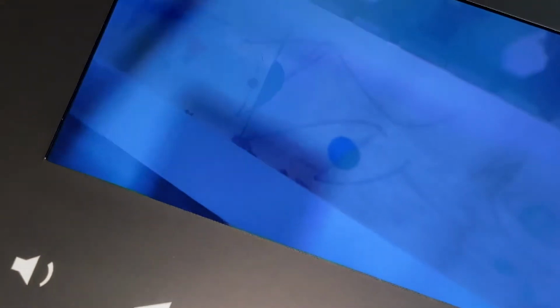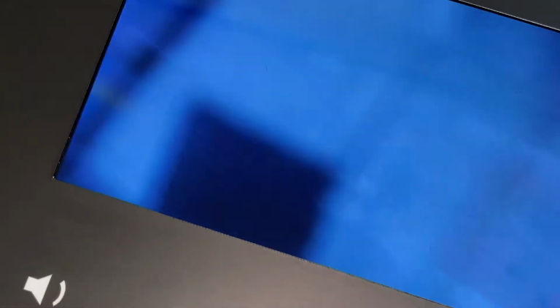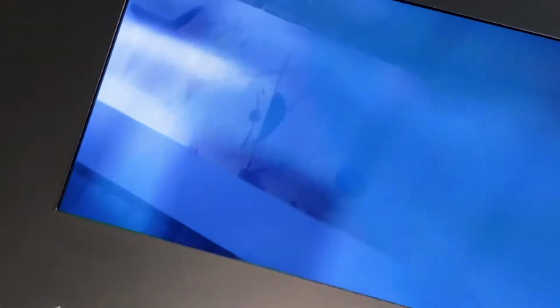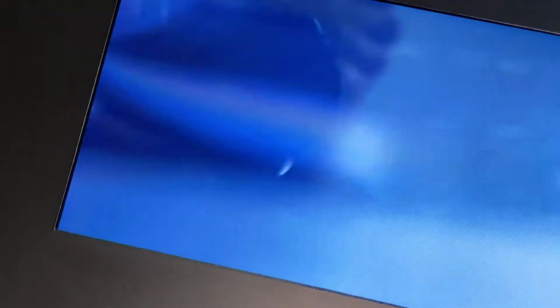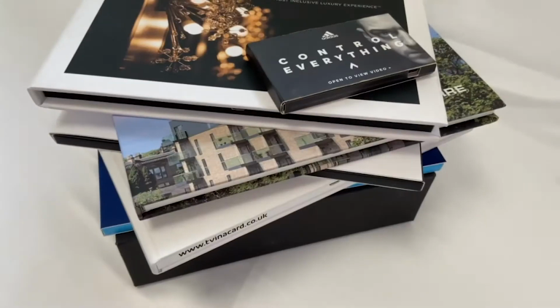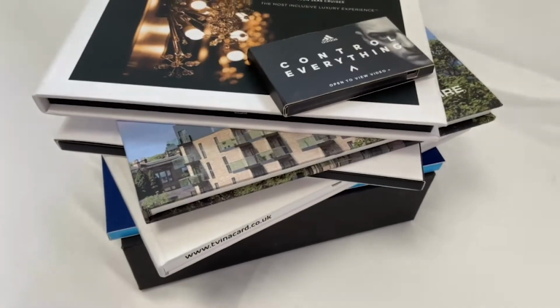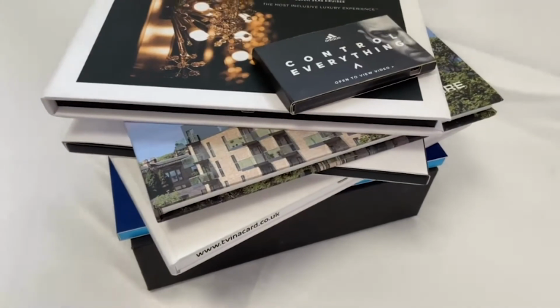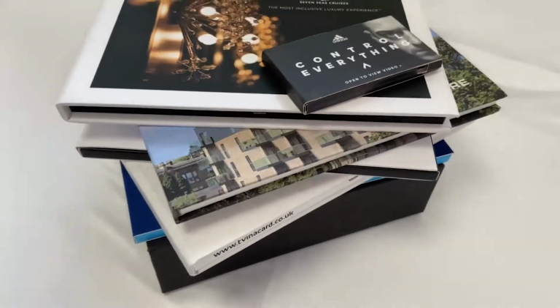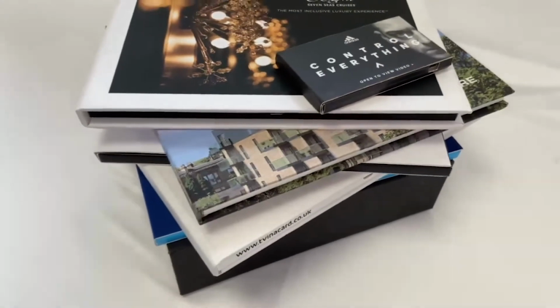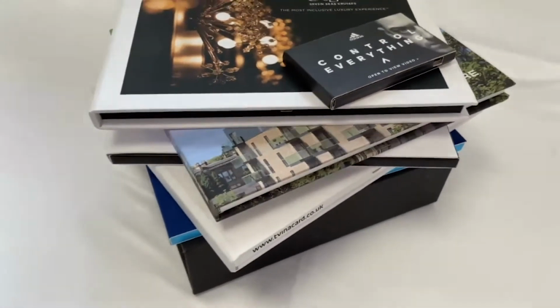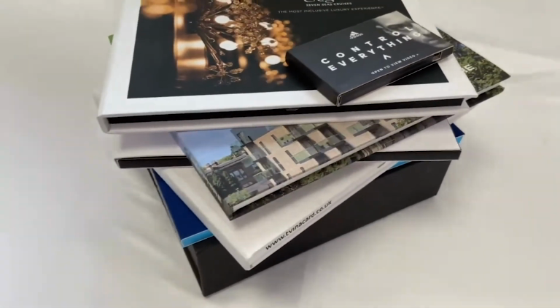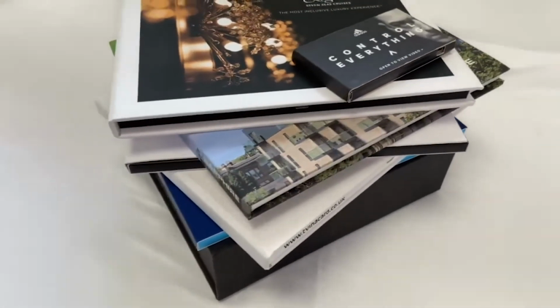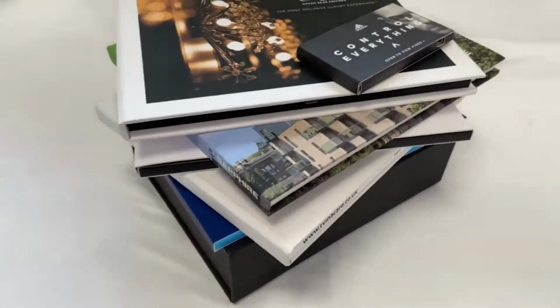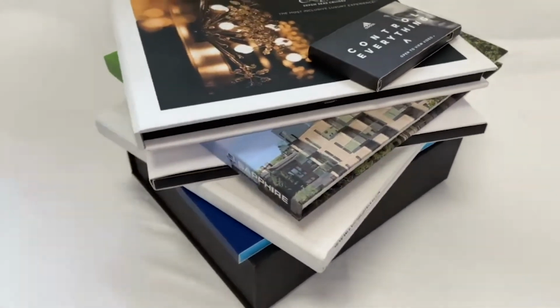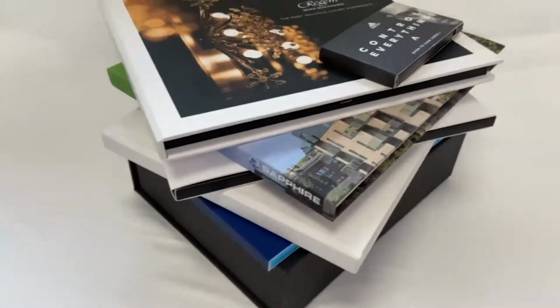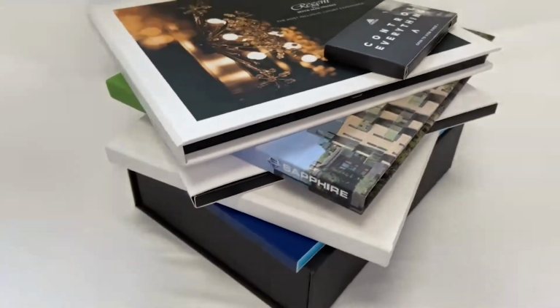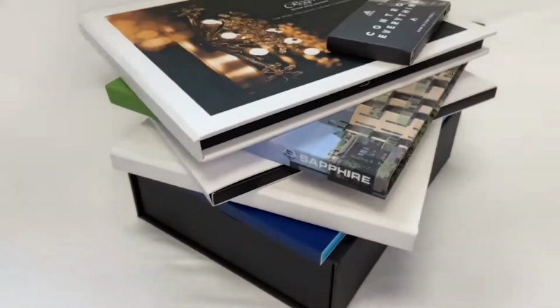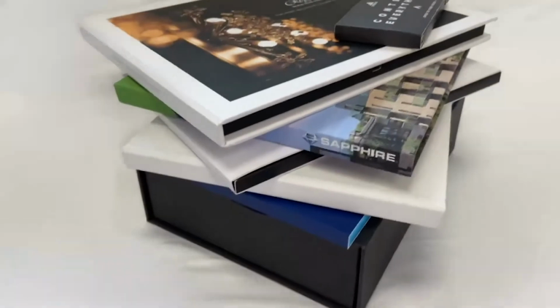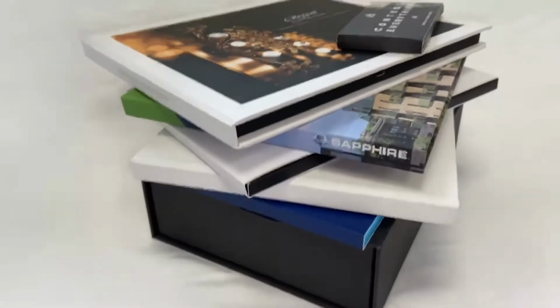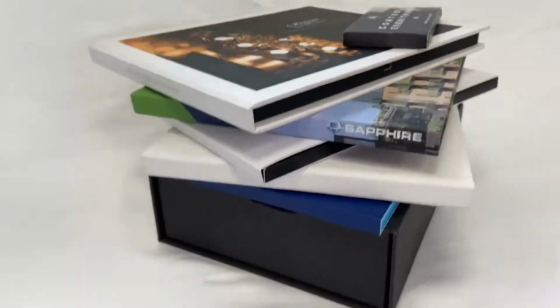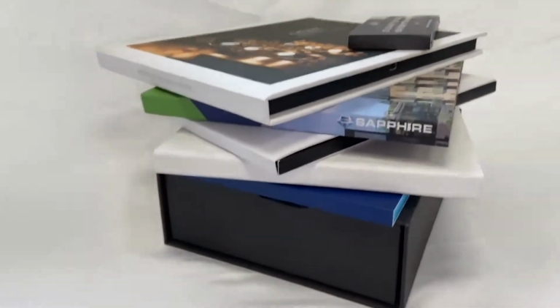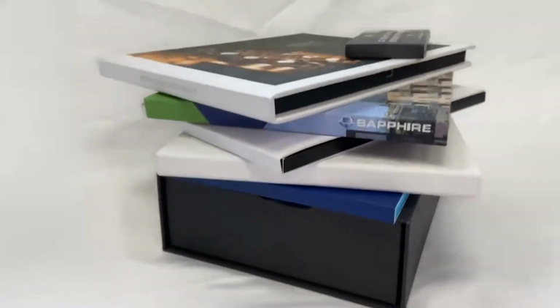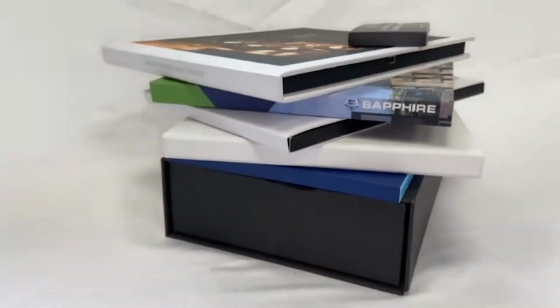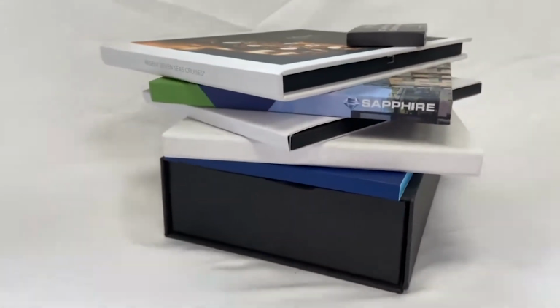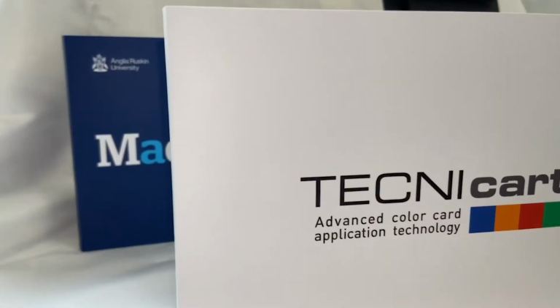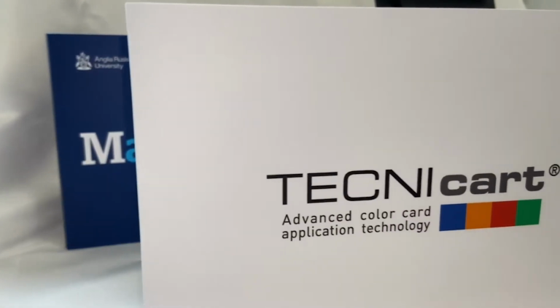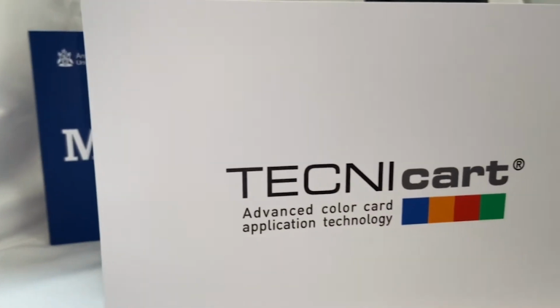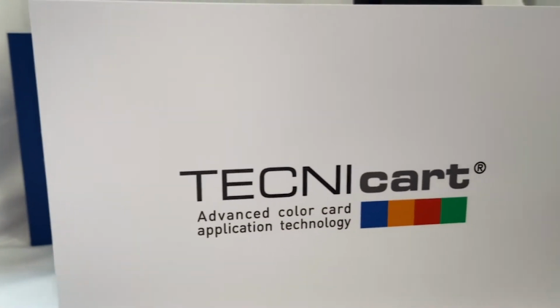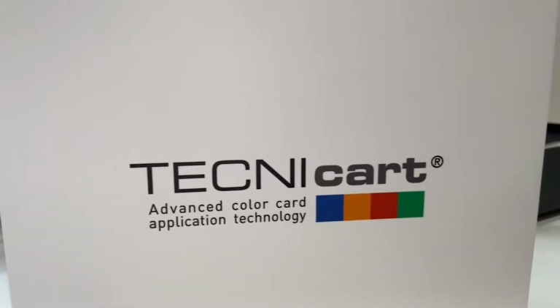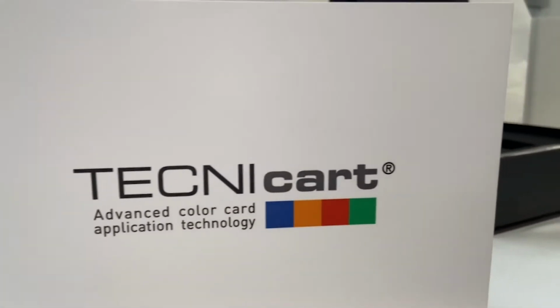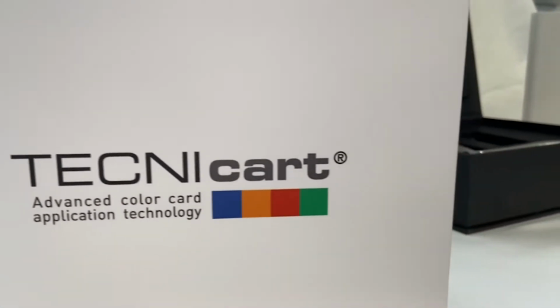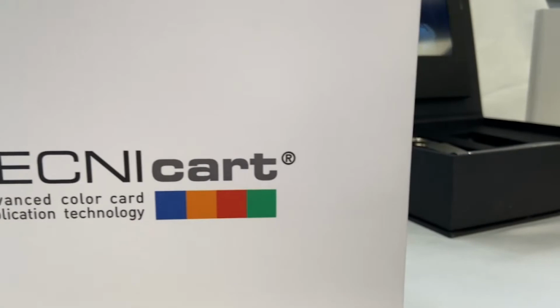Our video brochures can be supplied in a range of screen sizes, memory sizes and cover finishes. All our video brochures are fully bespoke to you and the design styles are endless.